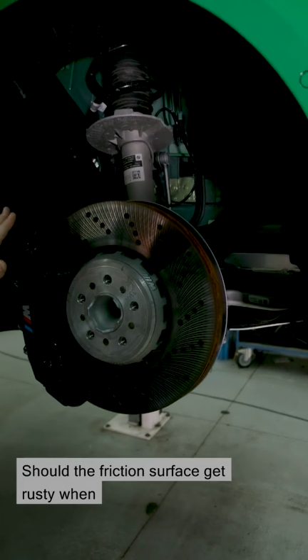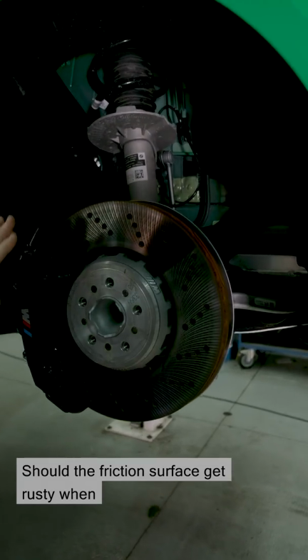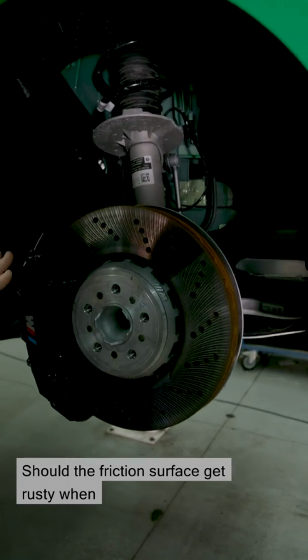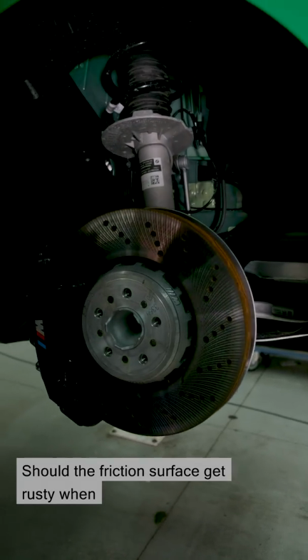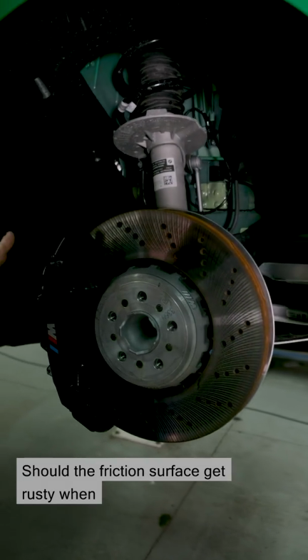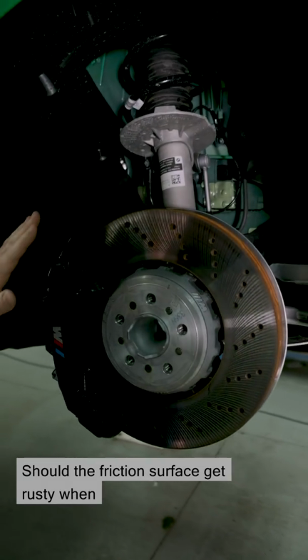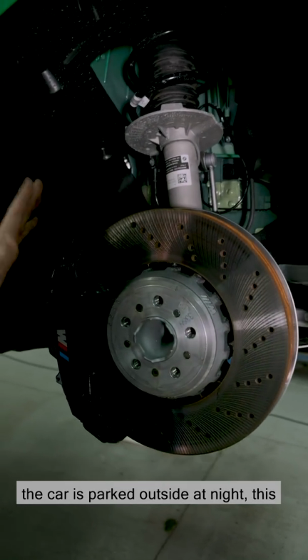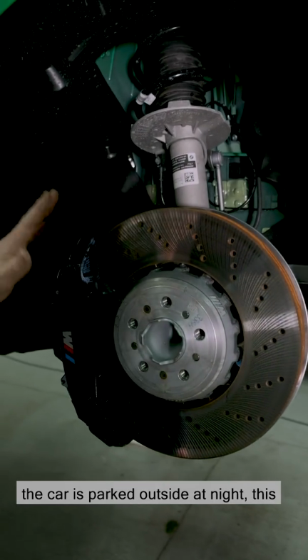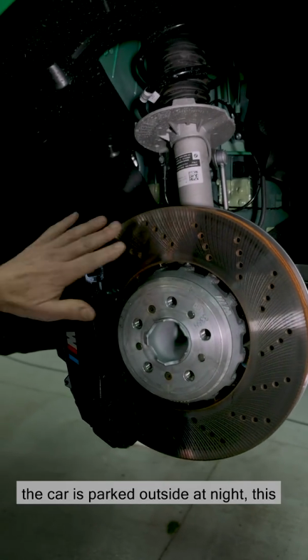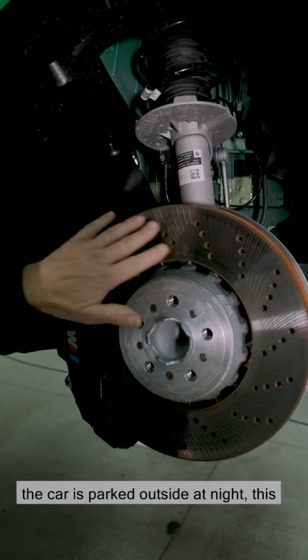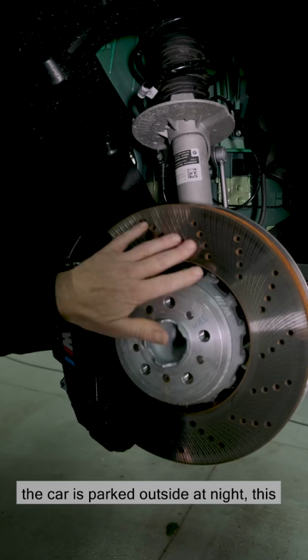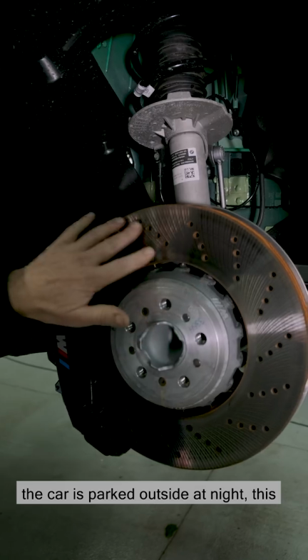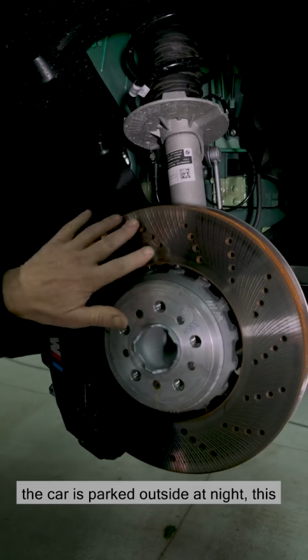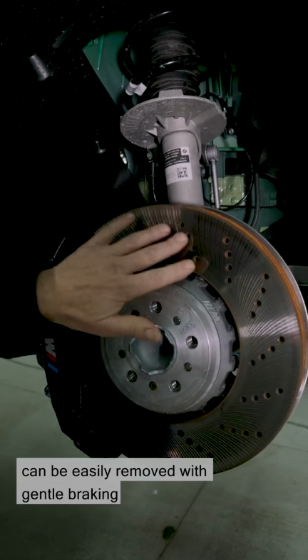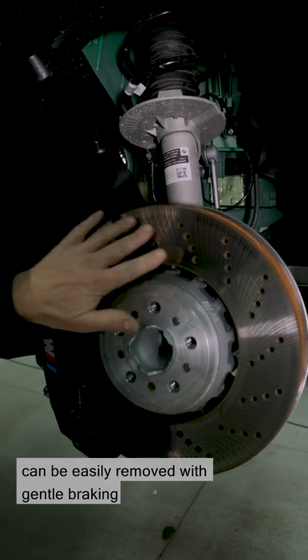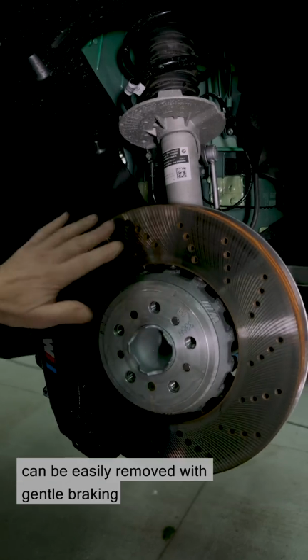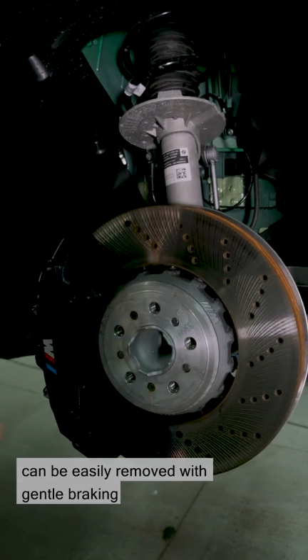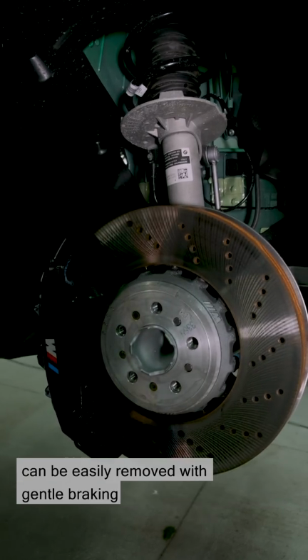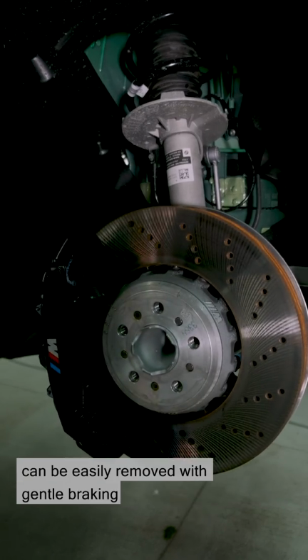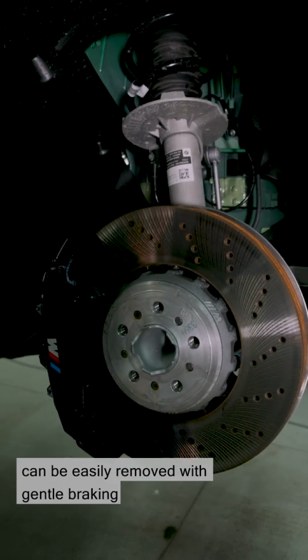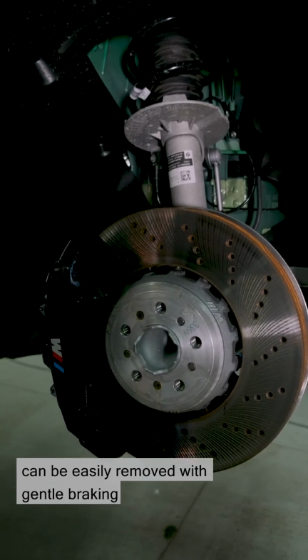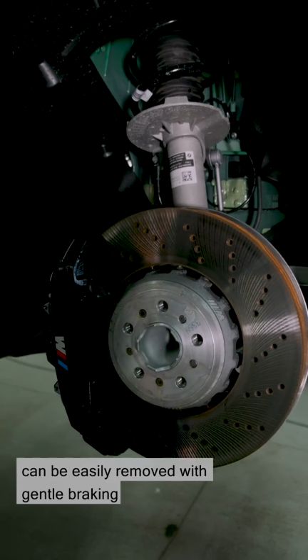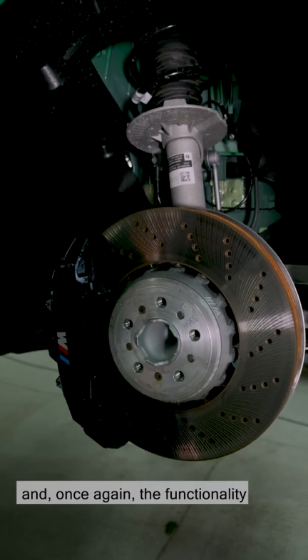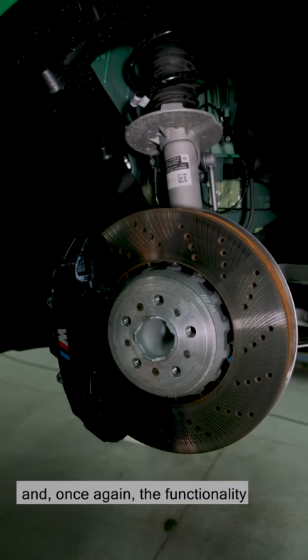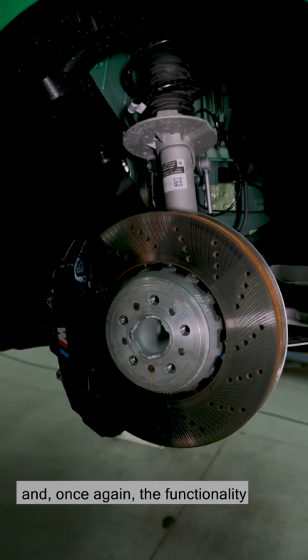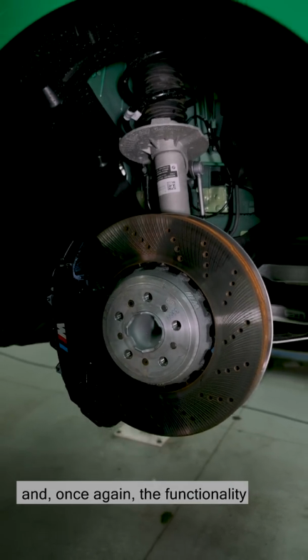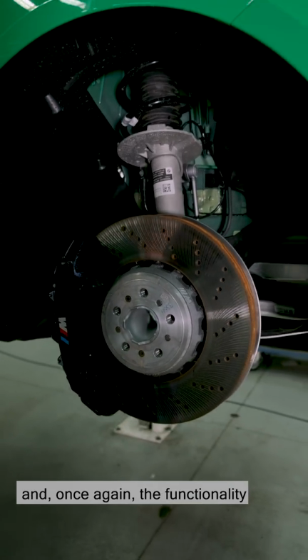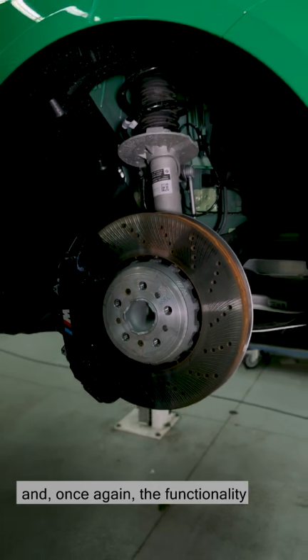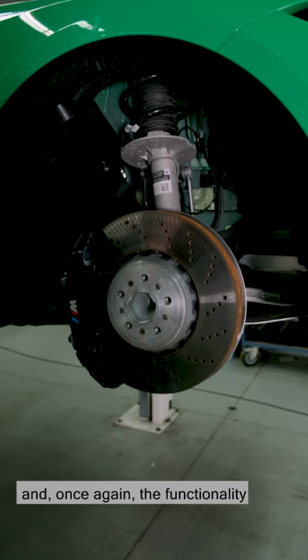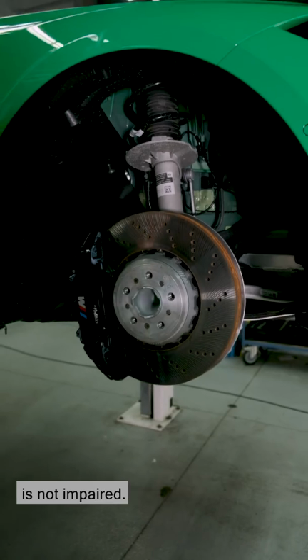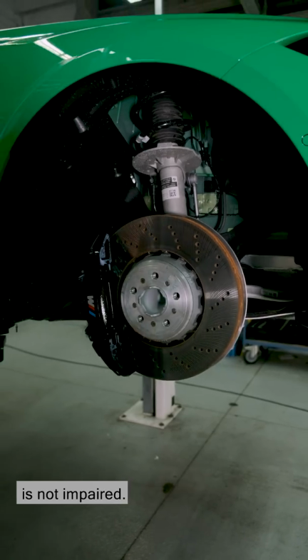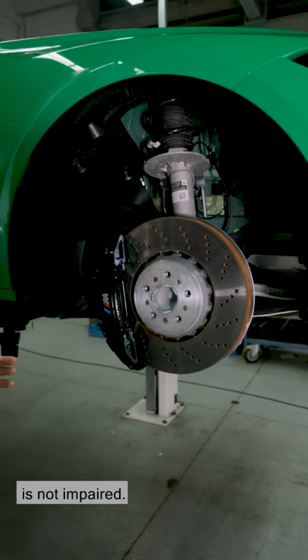Should the friction surface get rusty when the car is parked outside at night, this can easily be removed with gentle braking, and the functionality is not impaired.